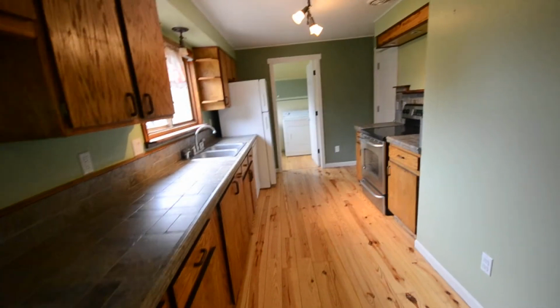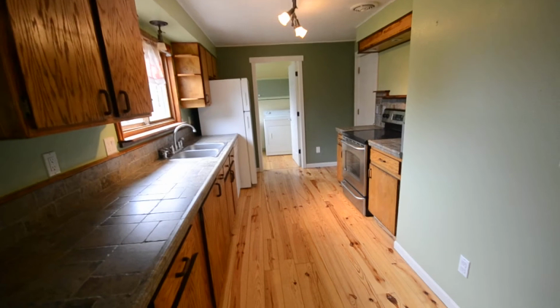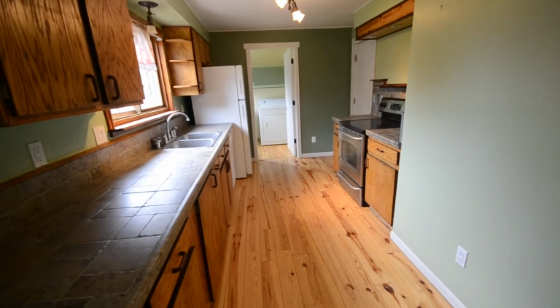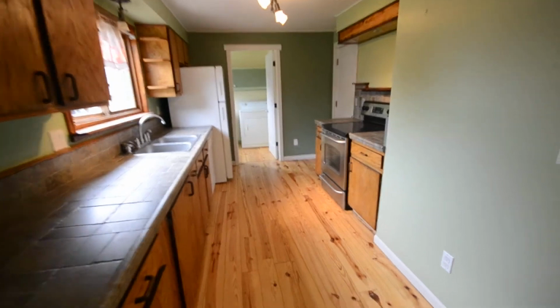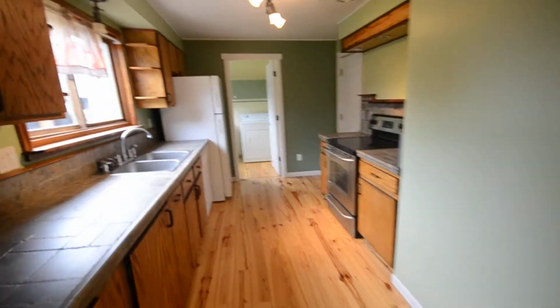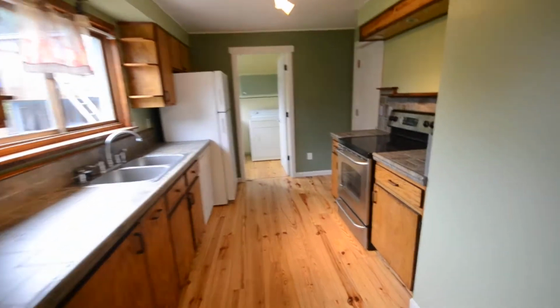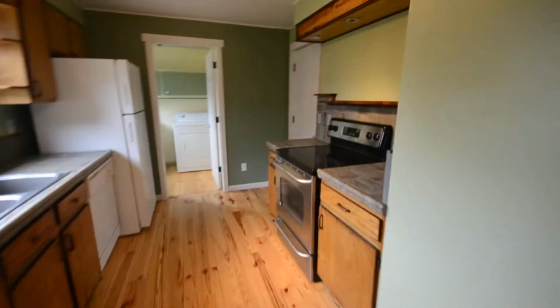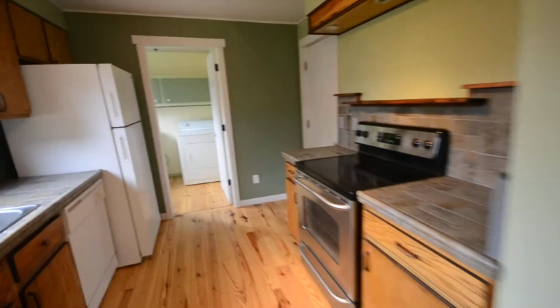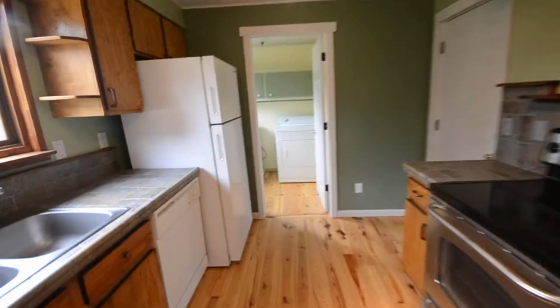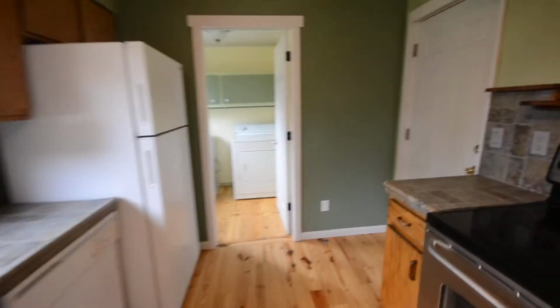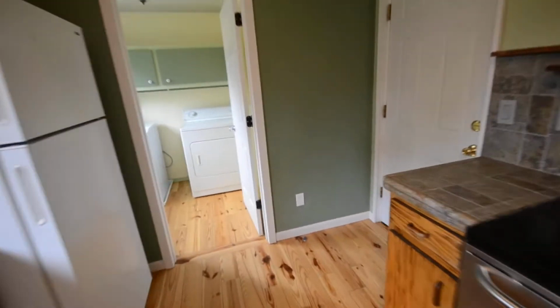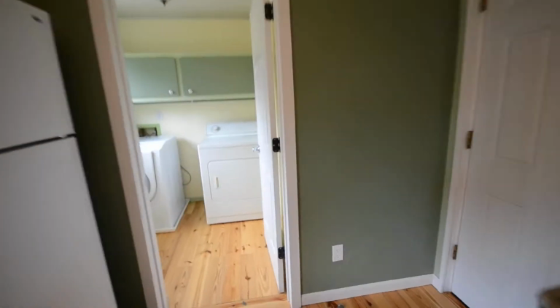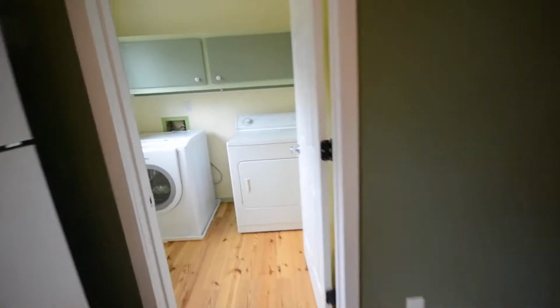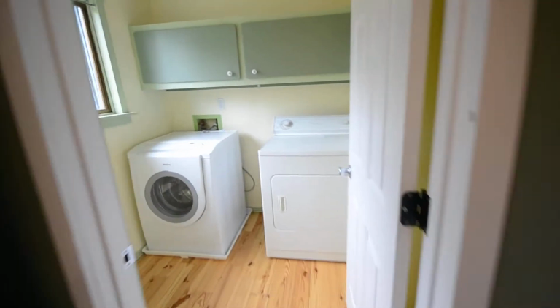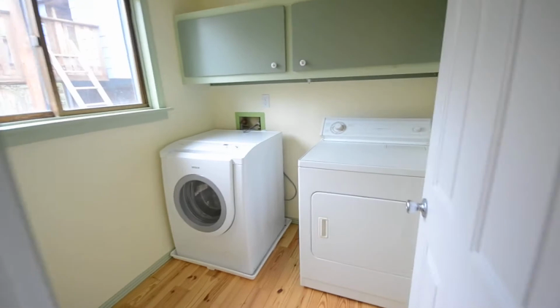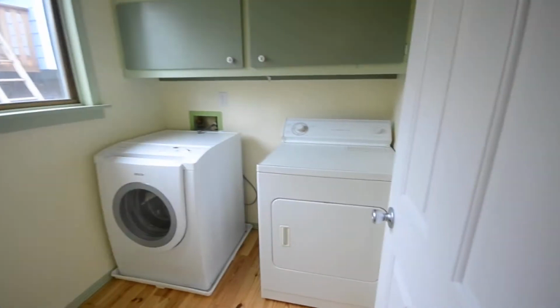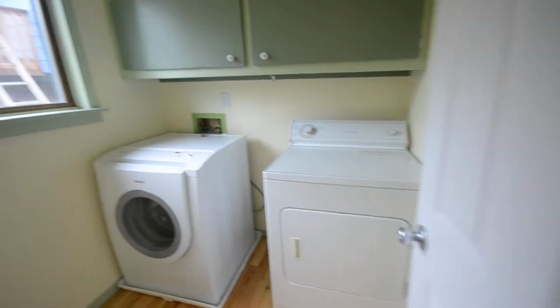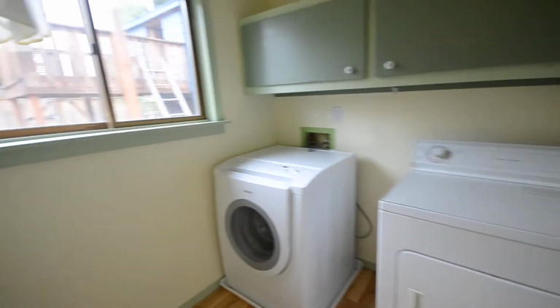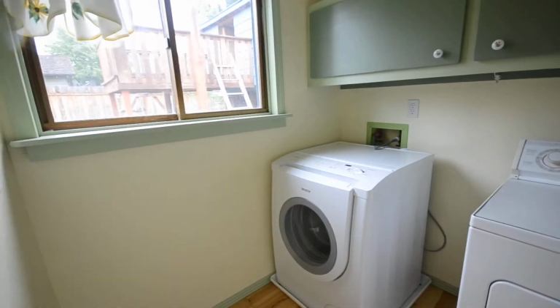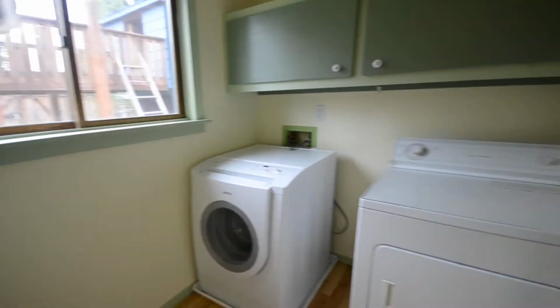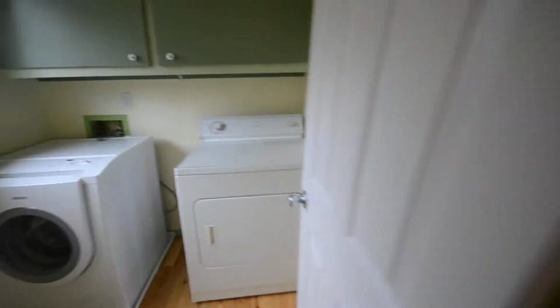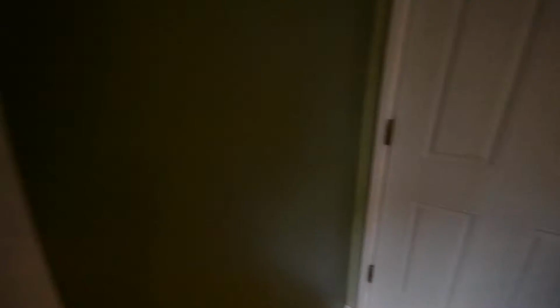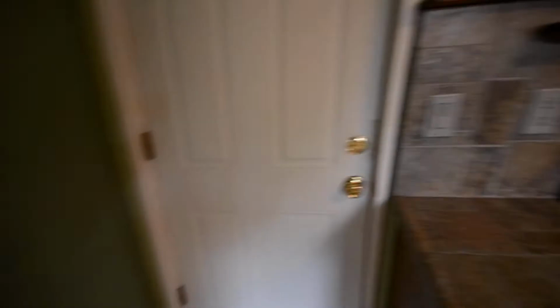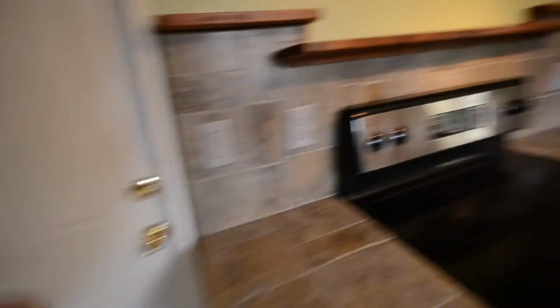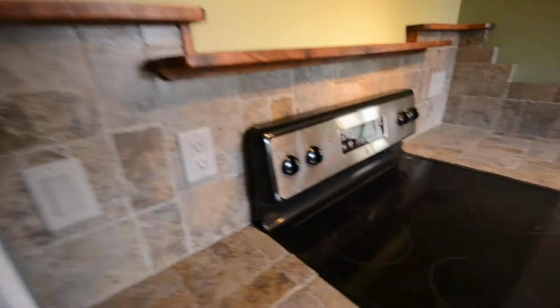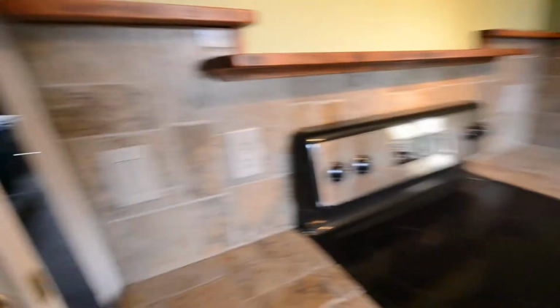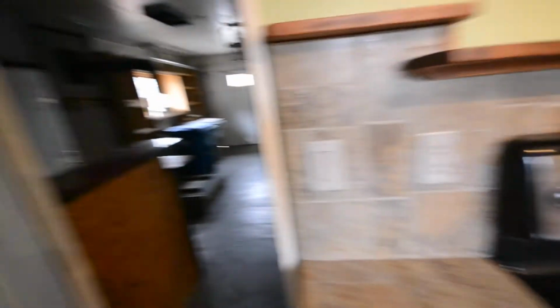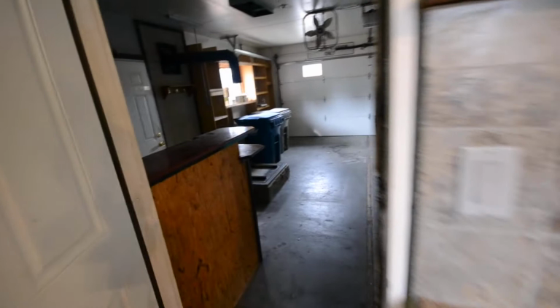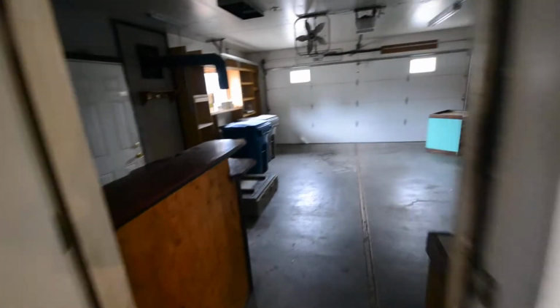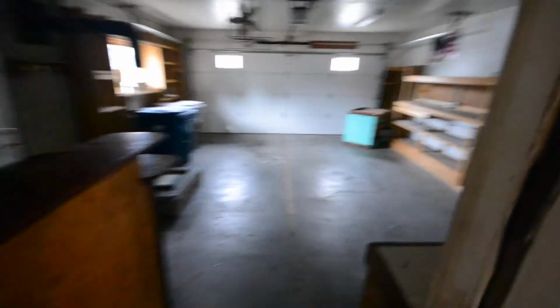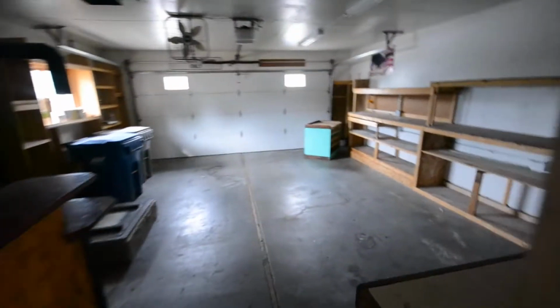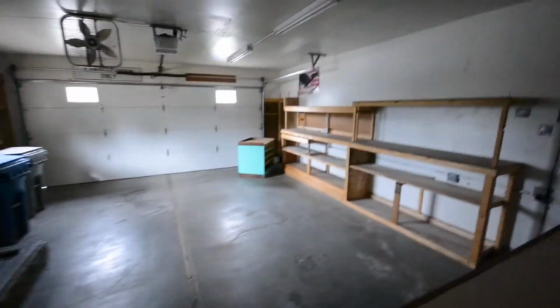Gallery-style kitchen with all the appliances. And then washer-dryer in here.